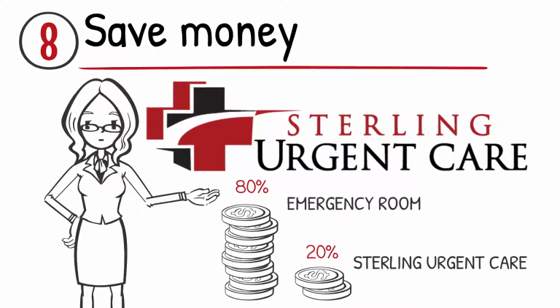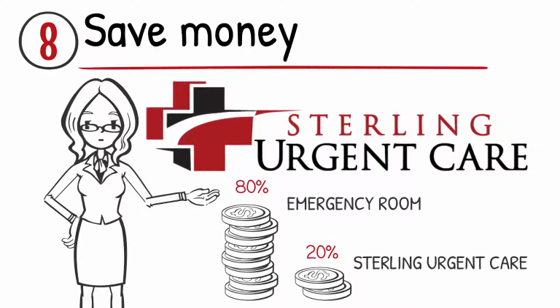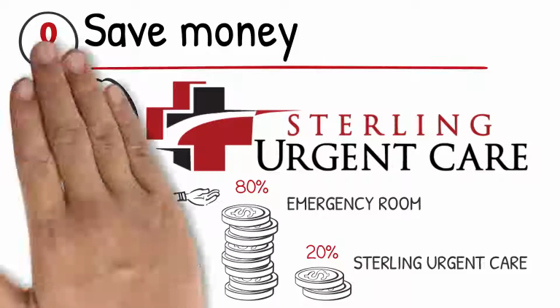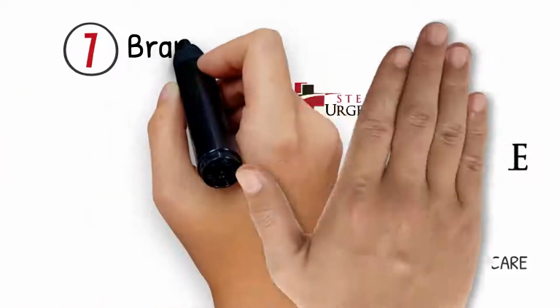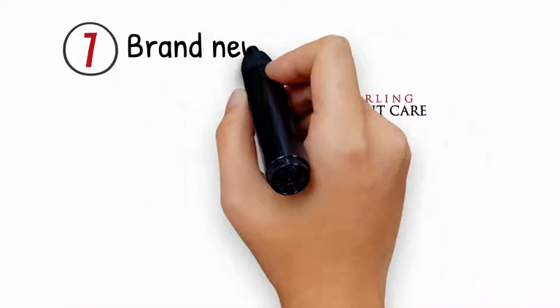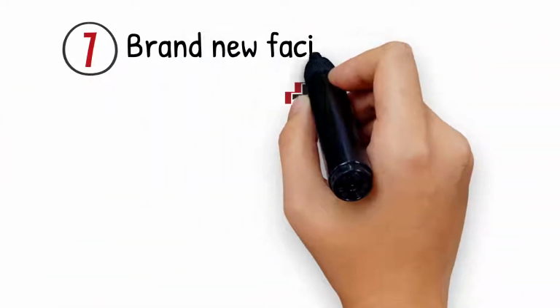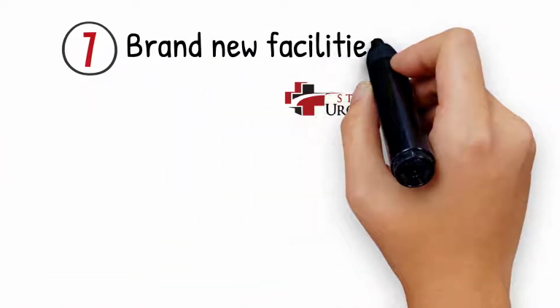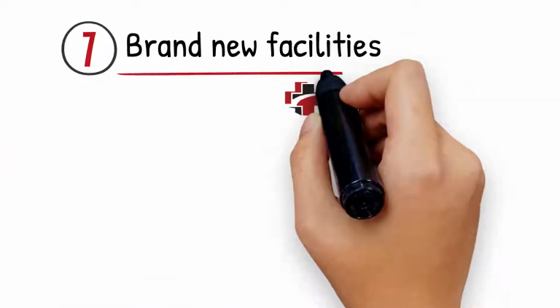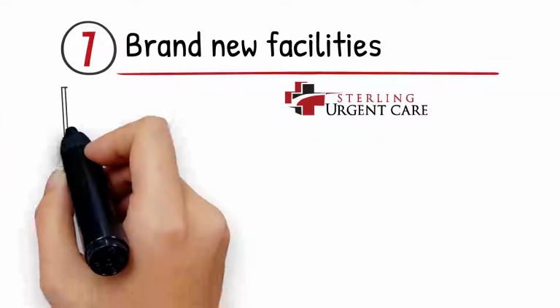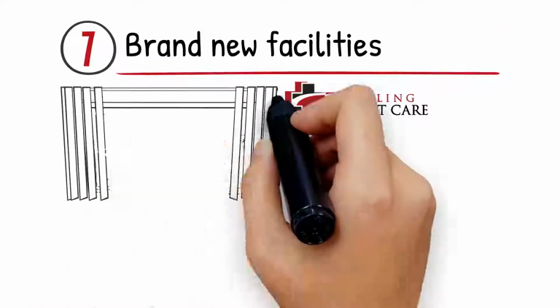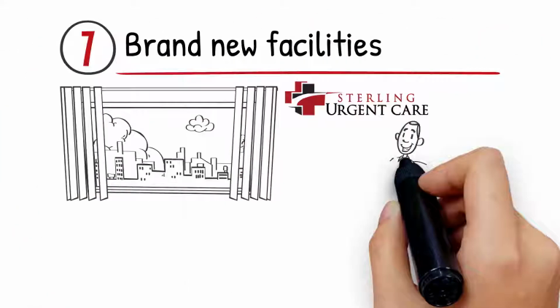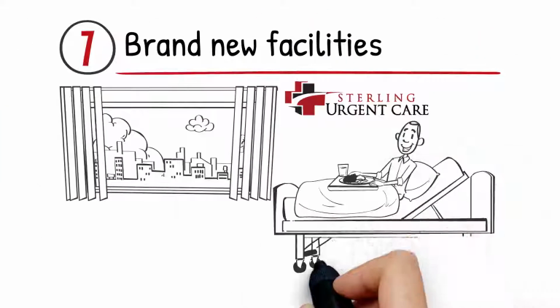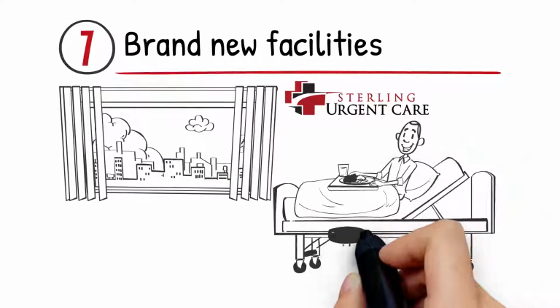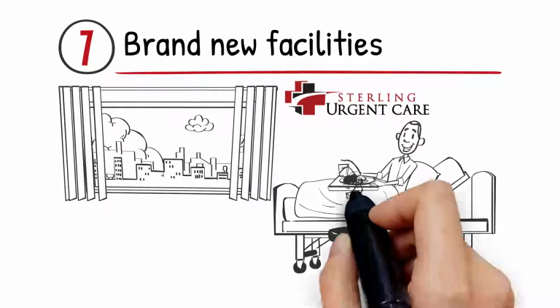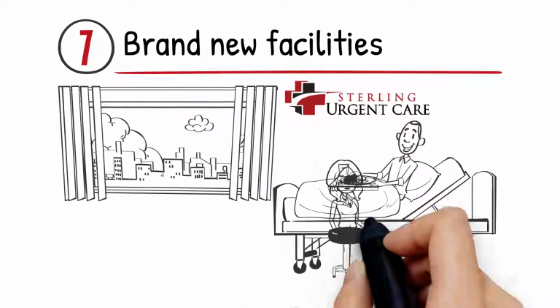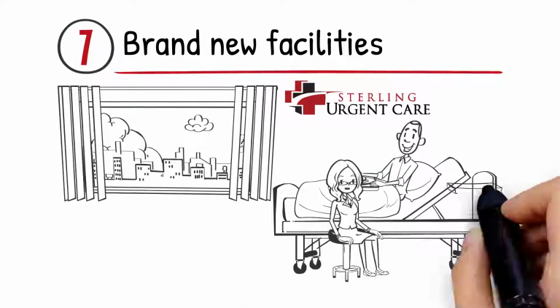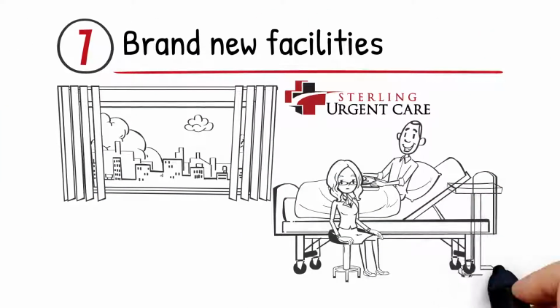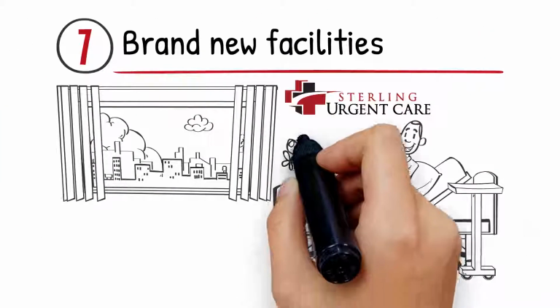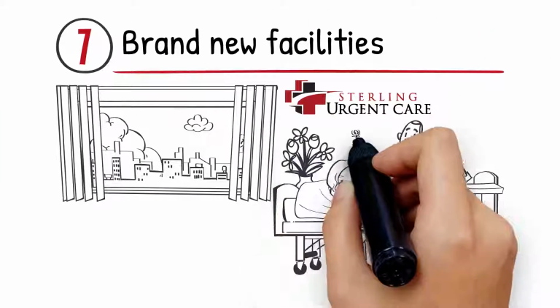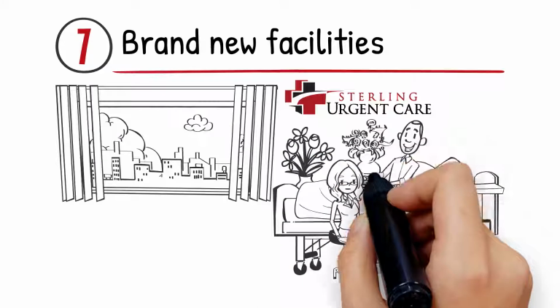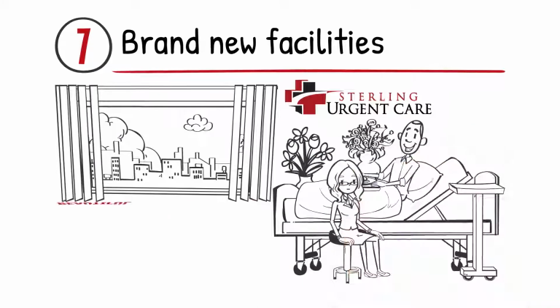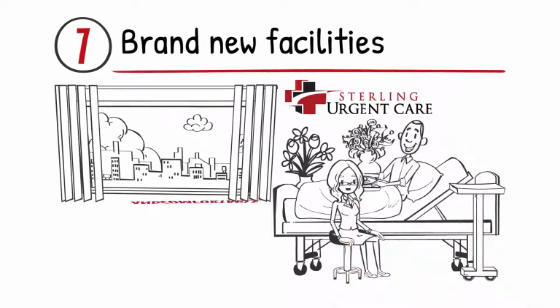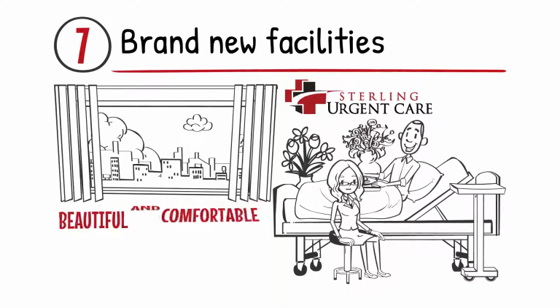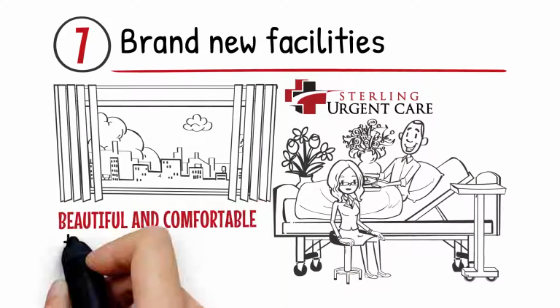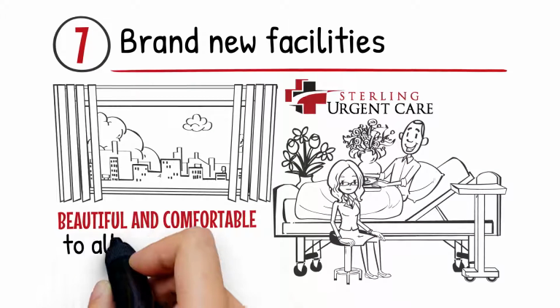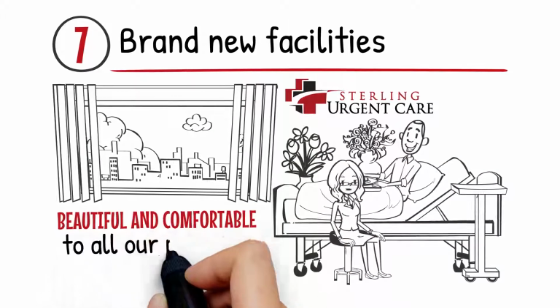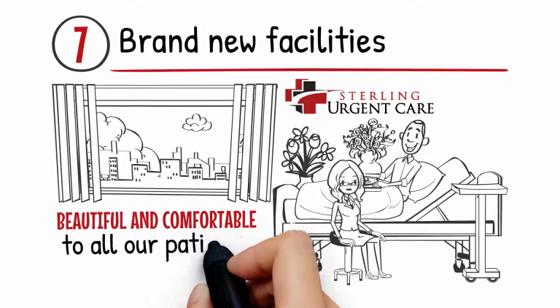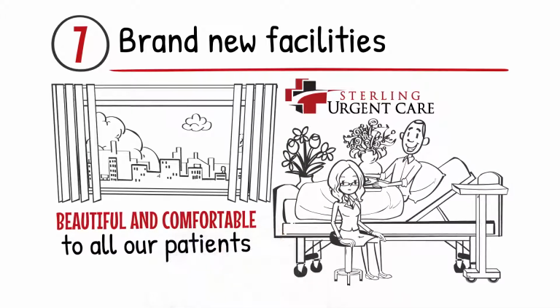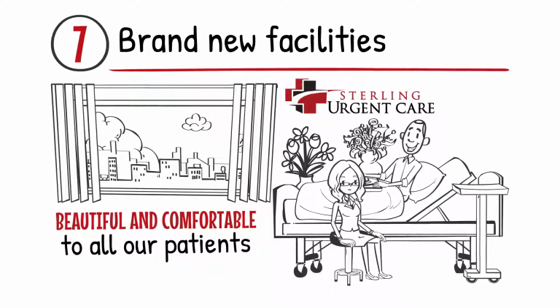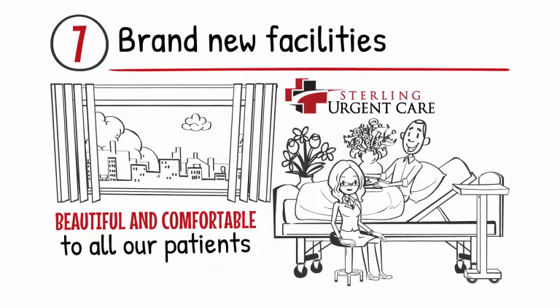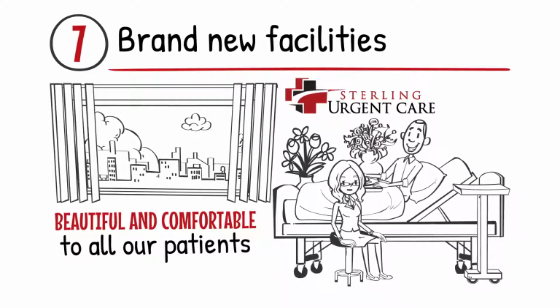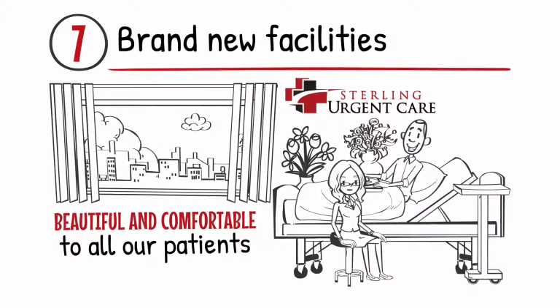Number 7: Brand New Facilities. Sterling Urgent Care has opened up brand new facilities, designed to be beautiful and comfortable for all our patients.